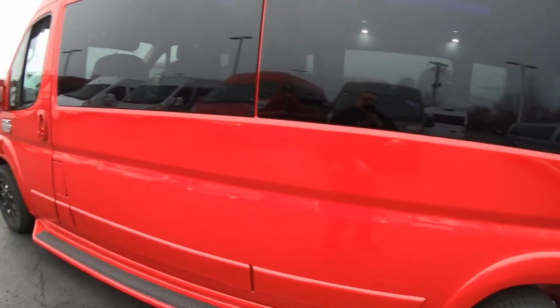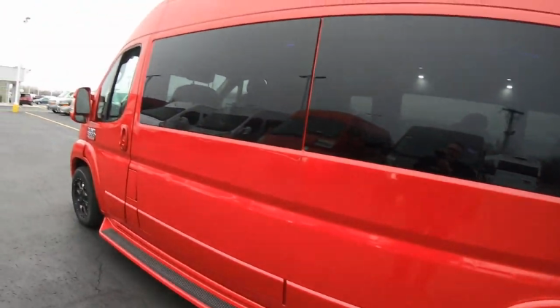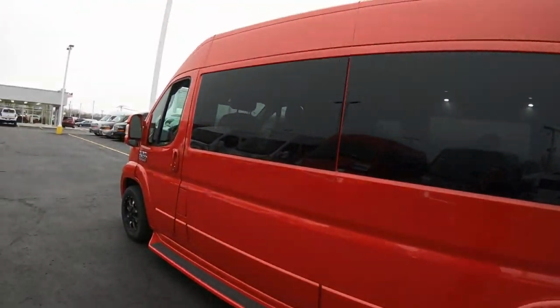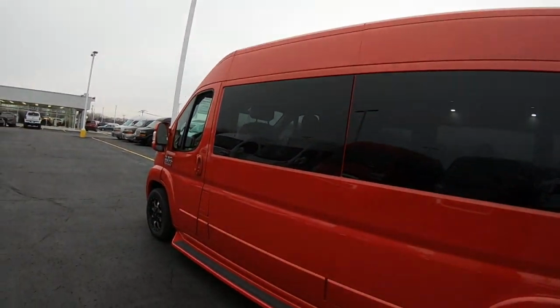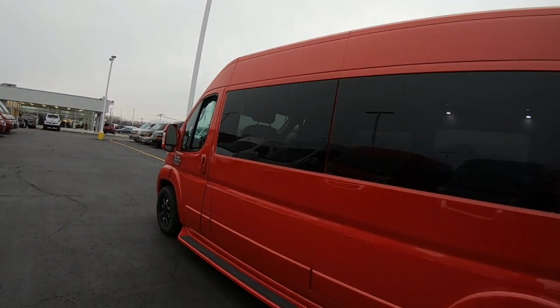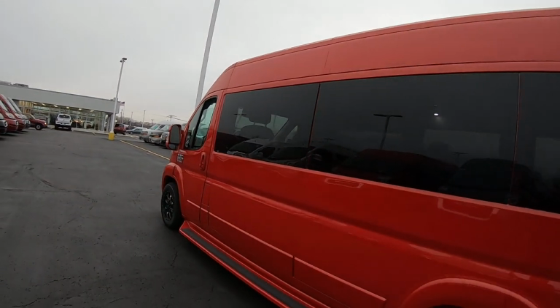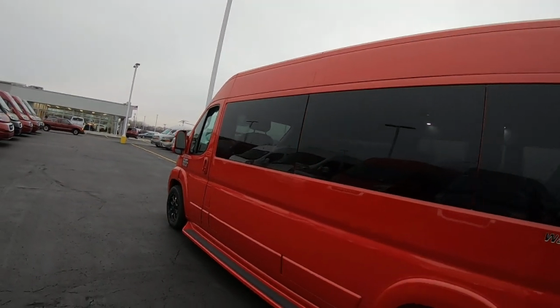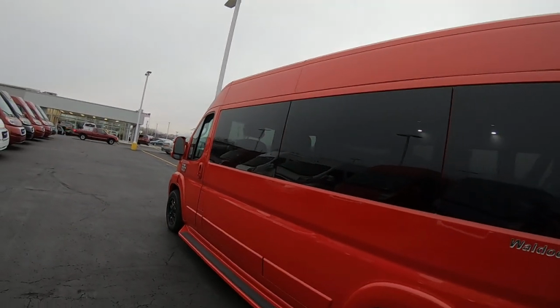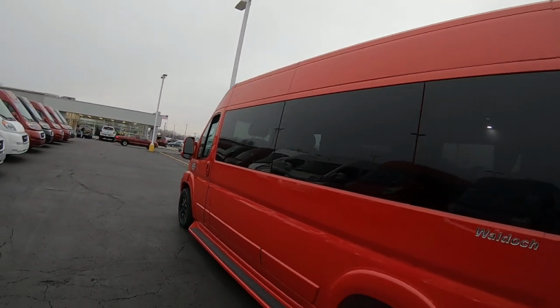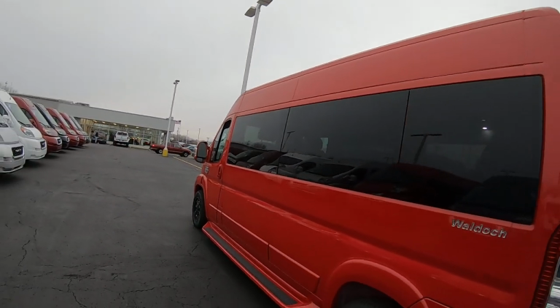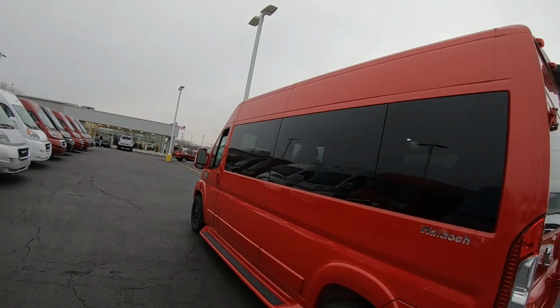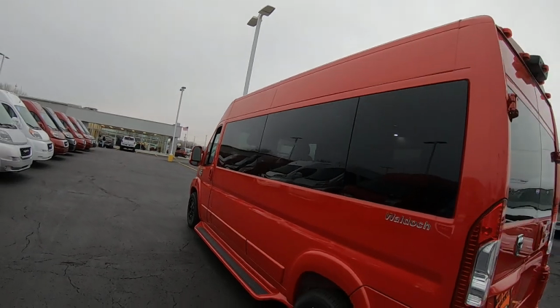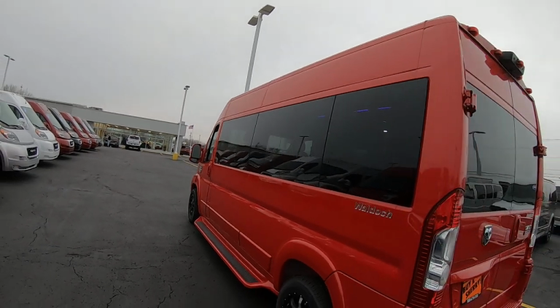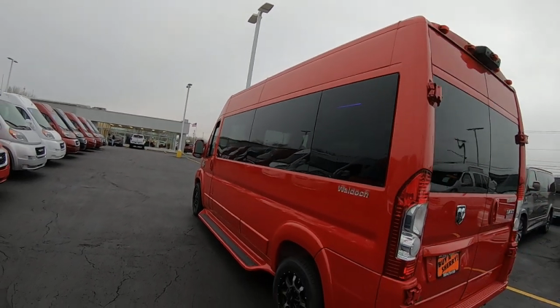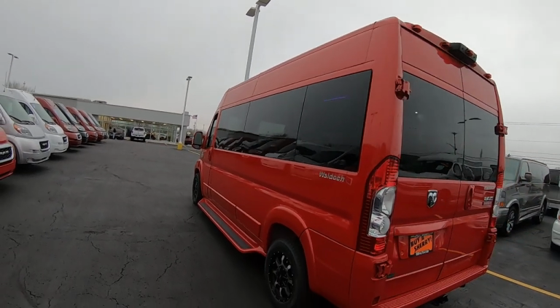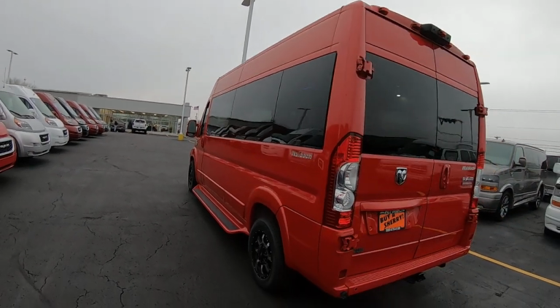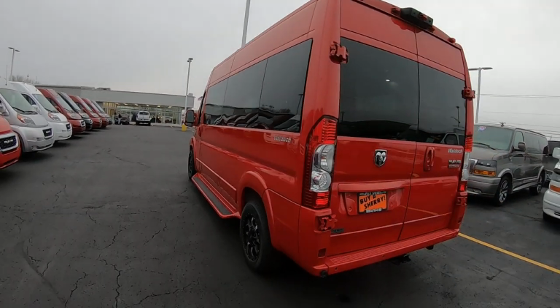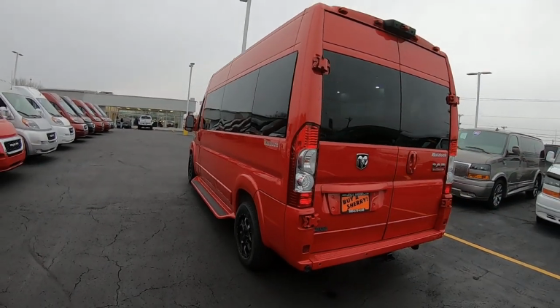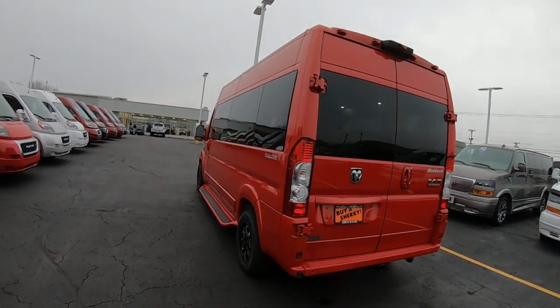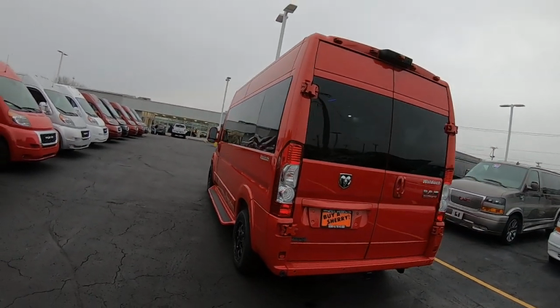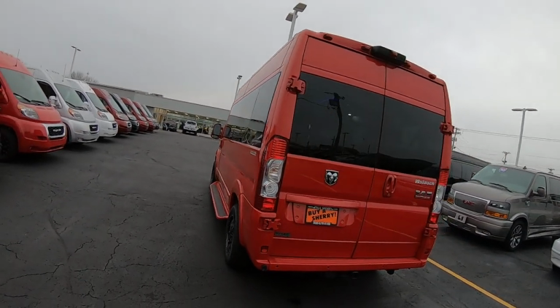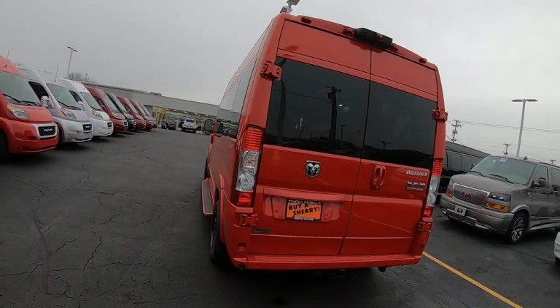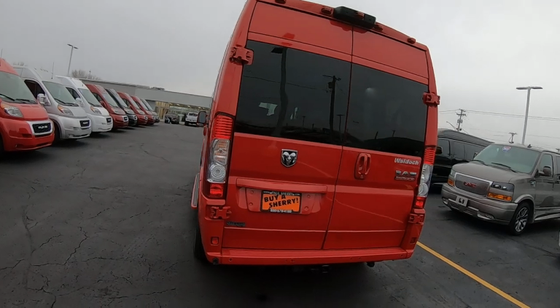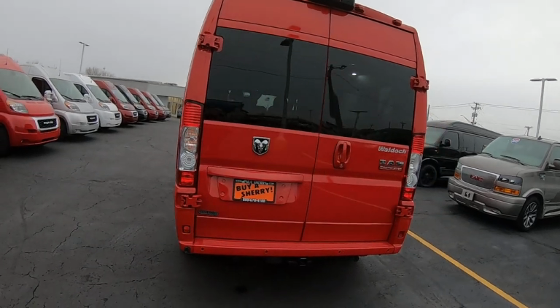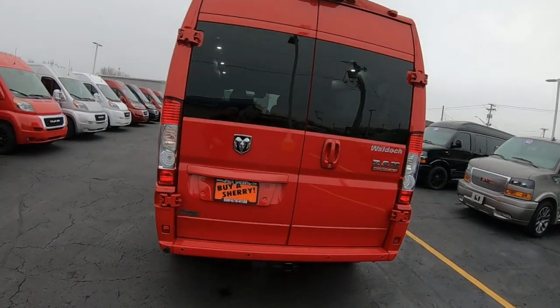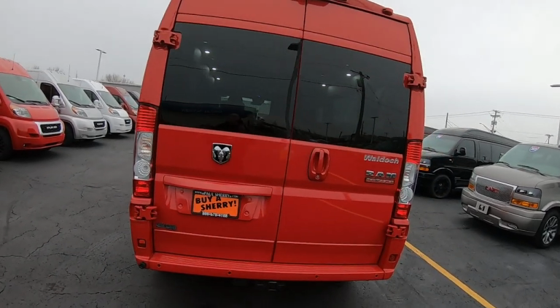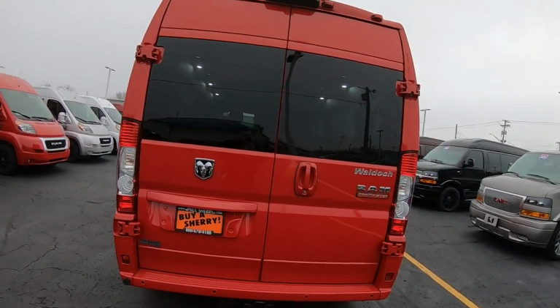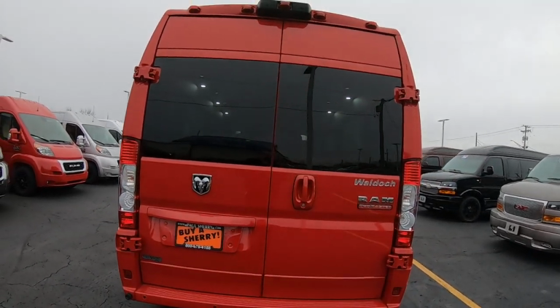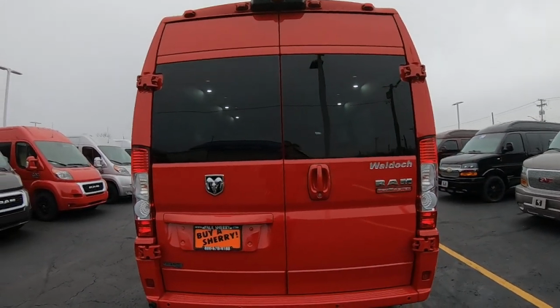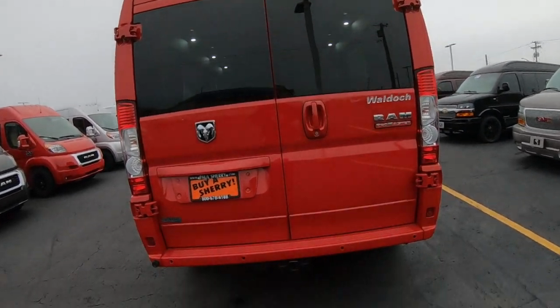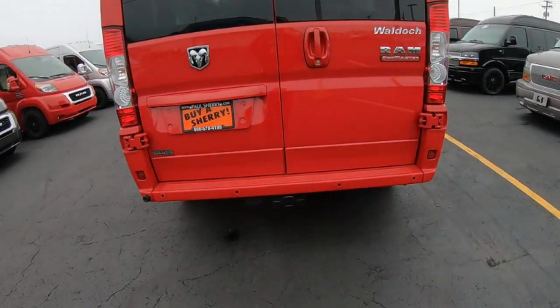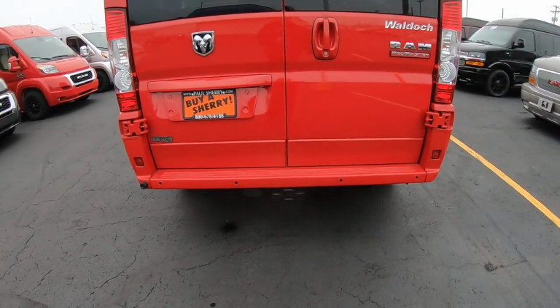This is a high top — they are eight feet four inches. They do come with a tow package, a backup camera, and backup sensors.